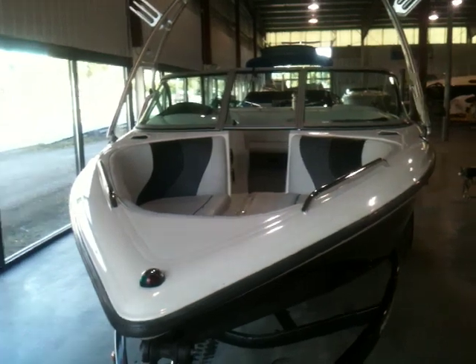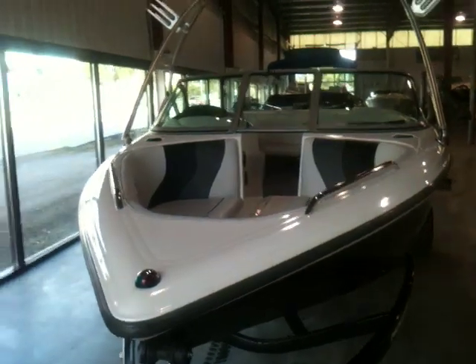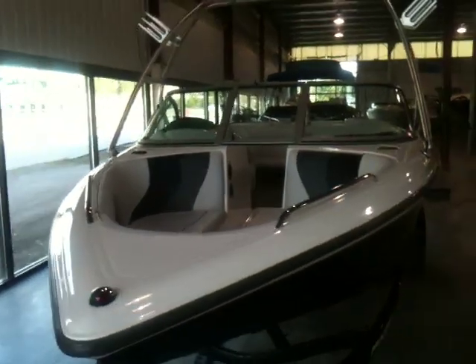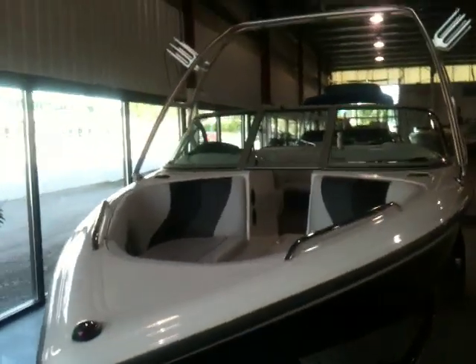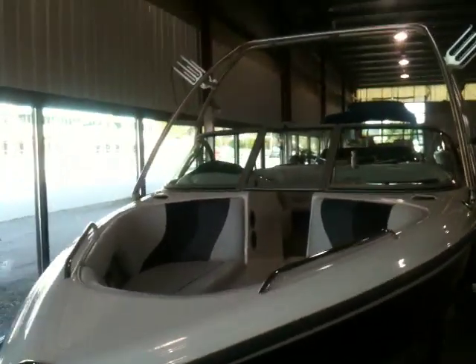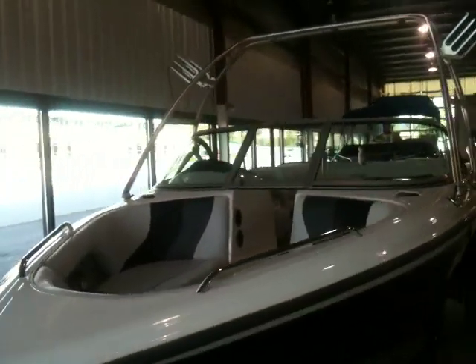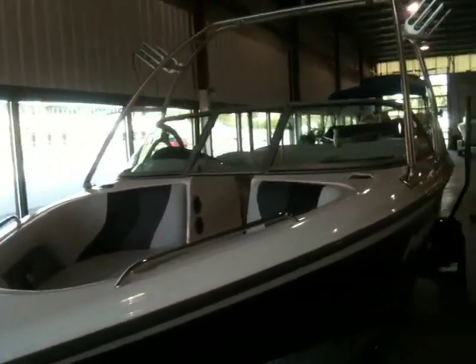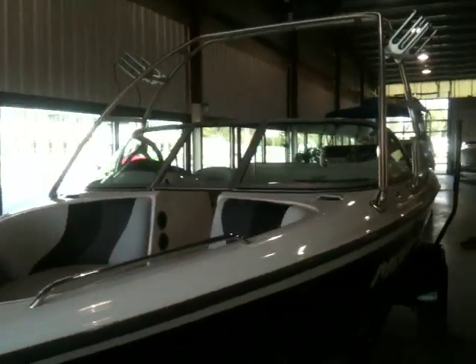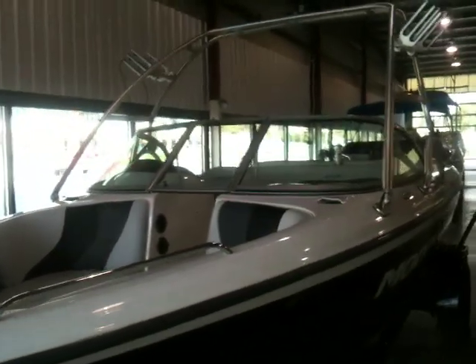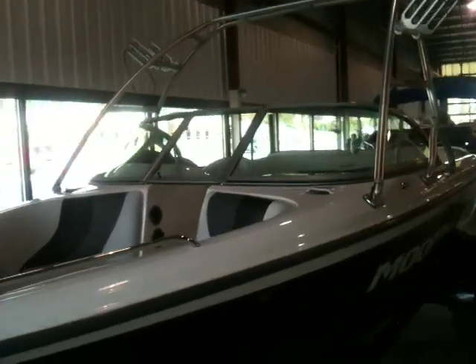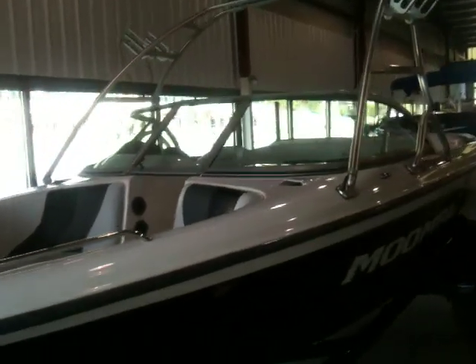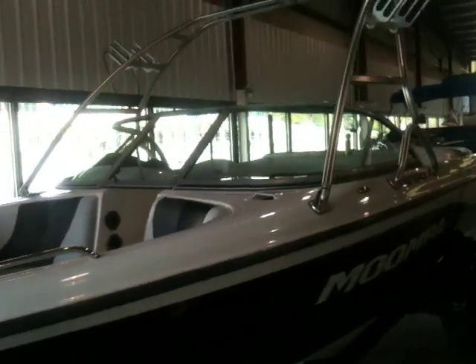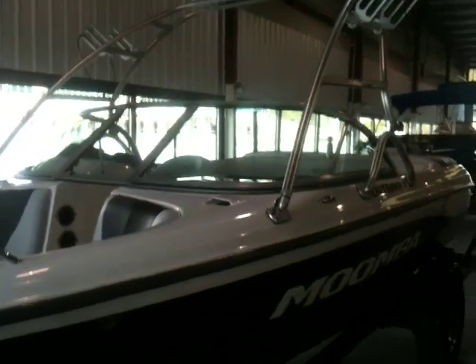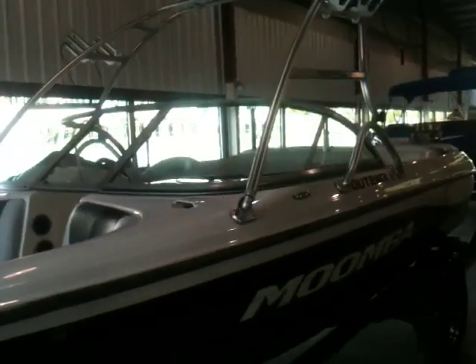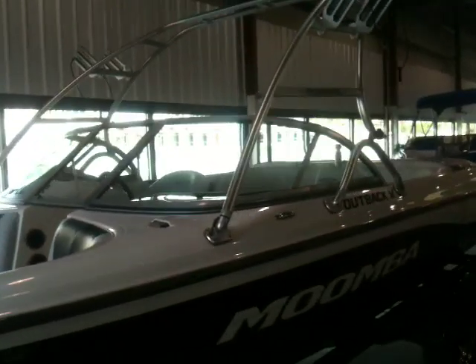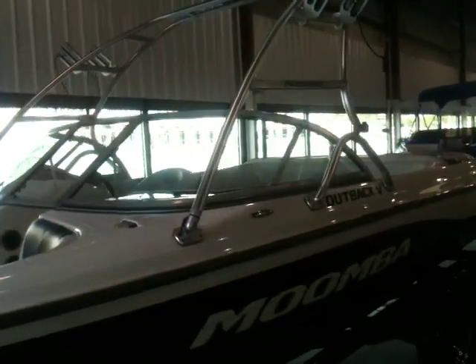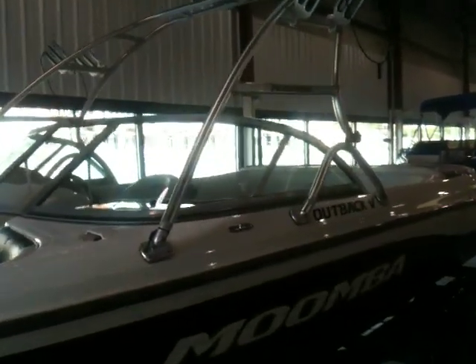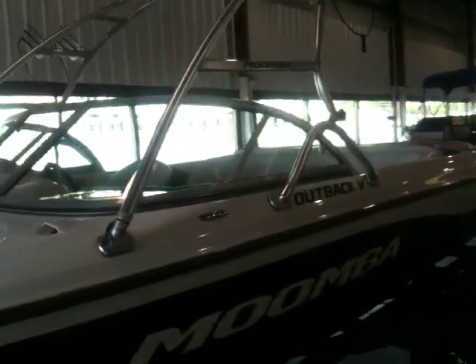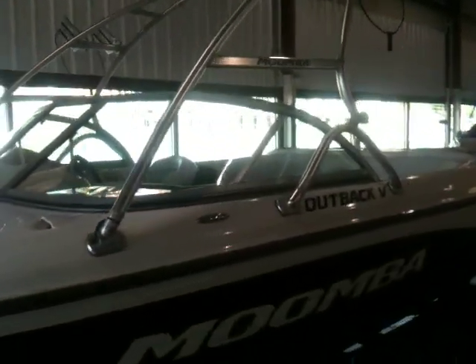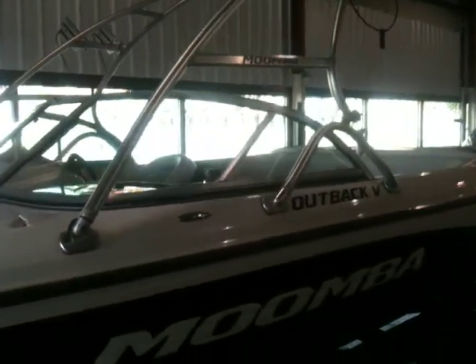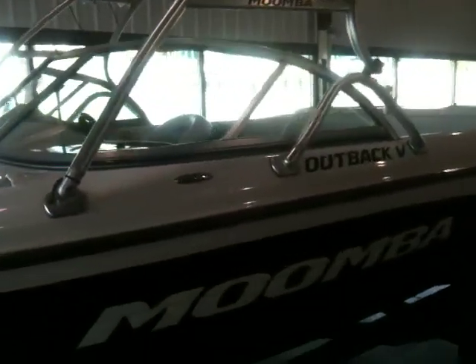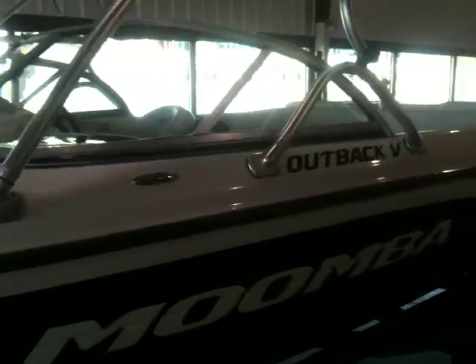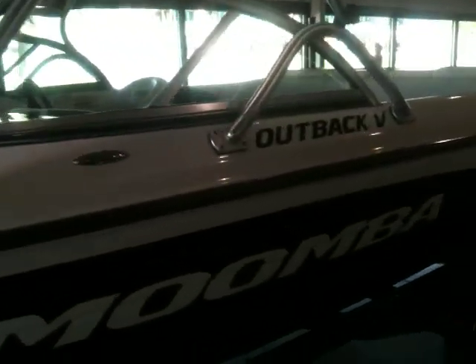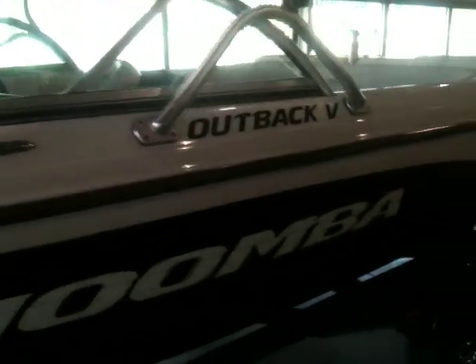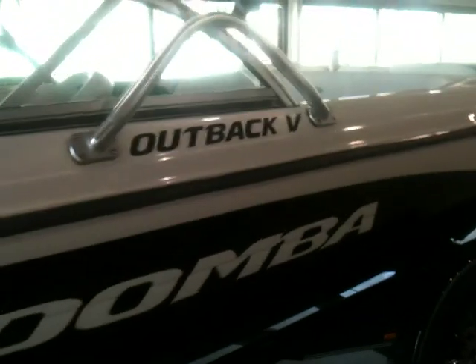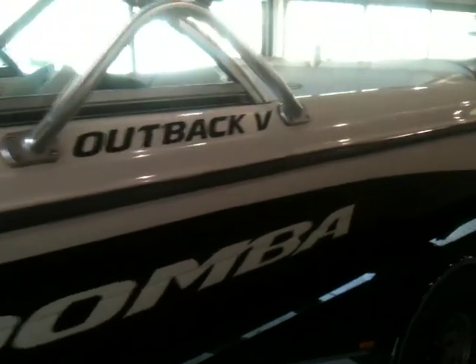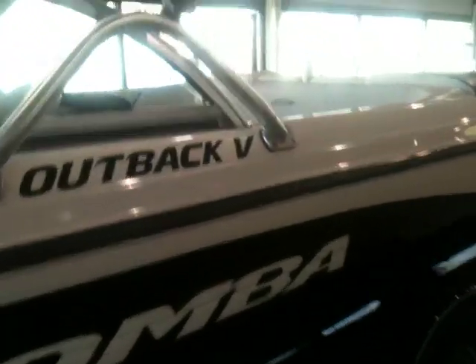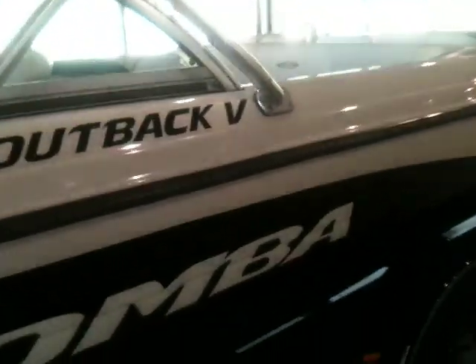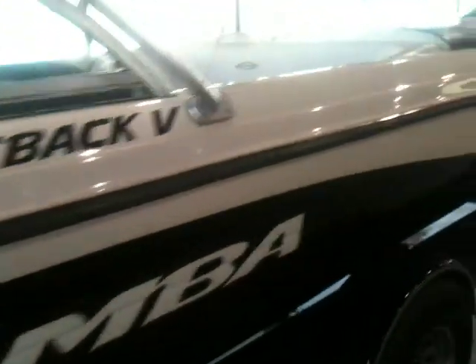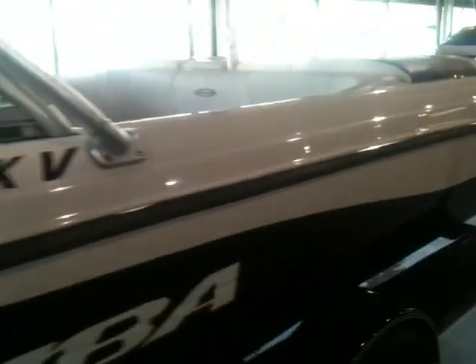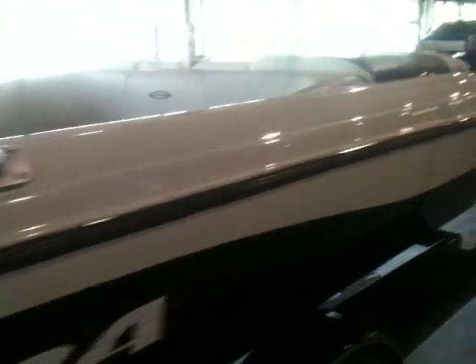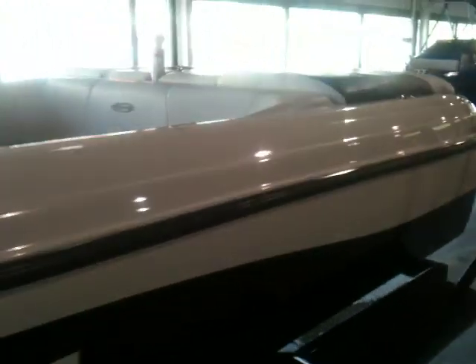One of the cleanest 2000s boats we've had in — a 2007 Moomba Outback 21-foot V-Drive with a 325 NMAR Assault. On a scale from 1 to 10, a solid 9 with no exaggeration.